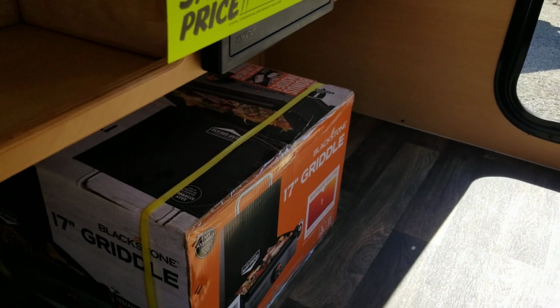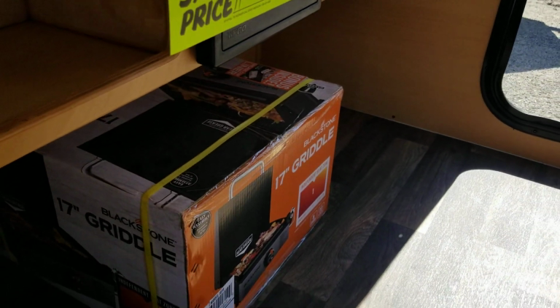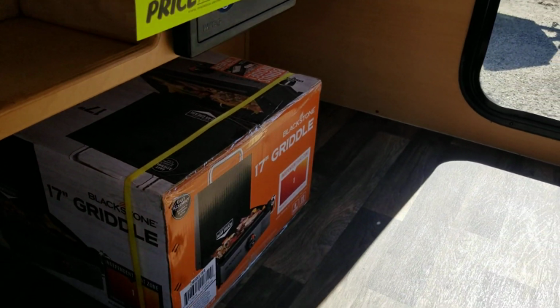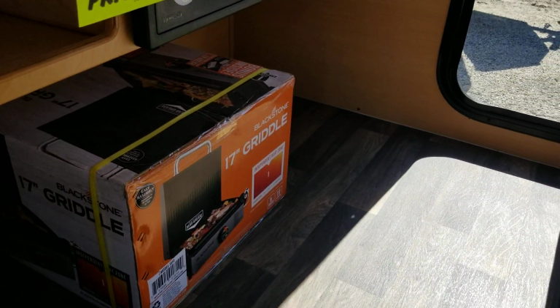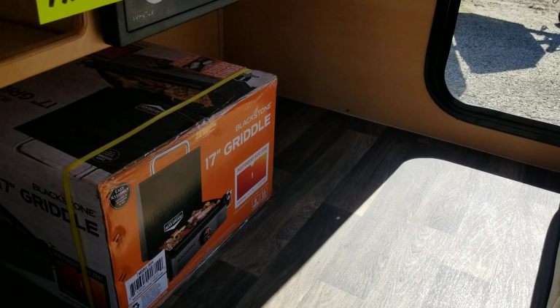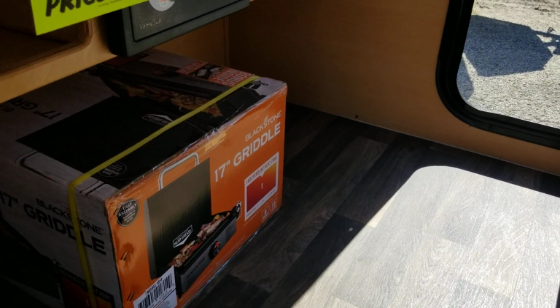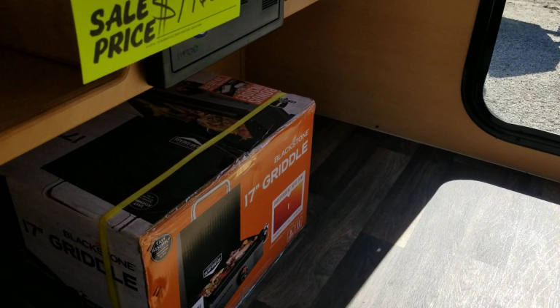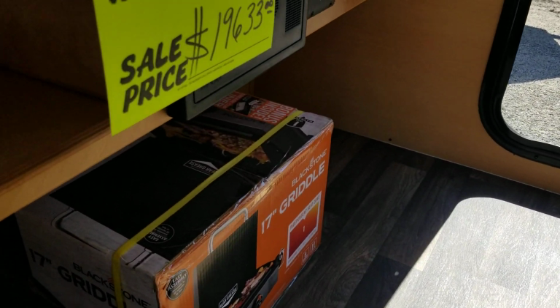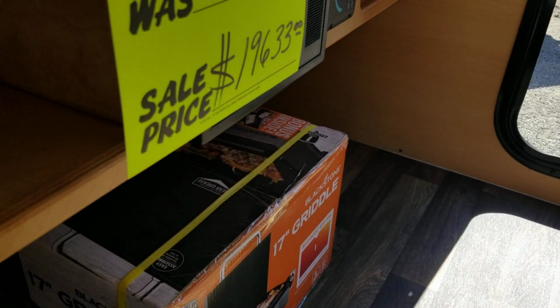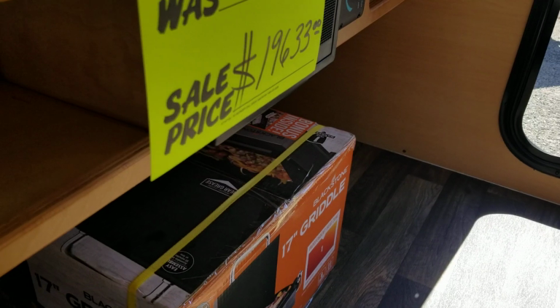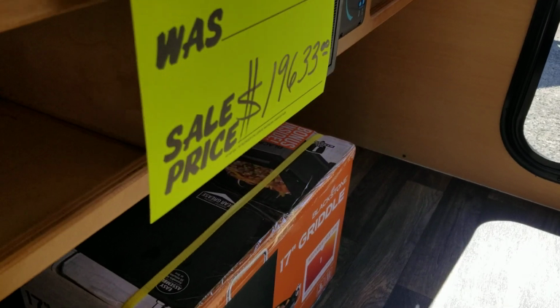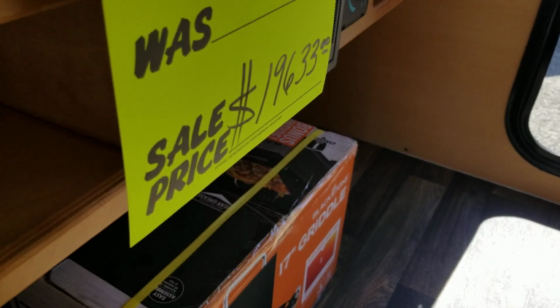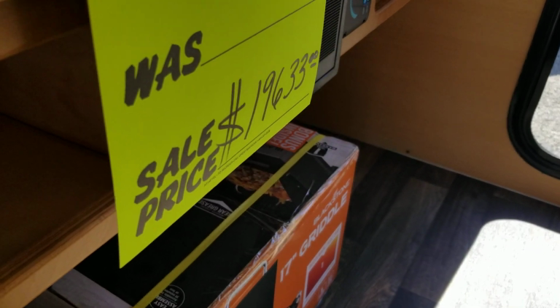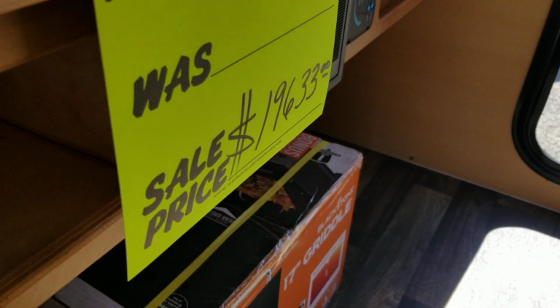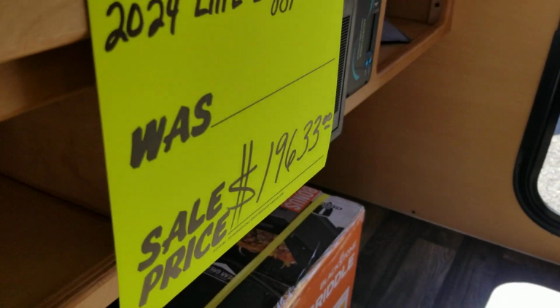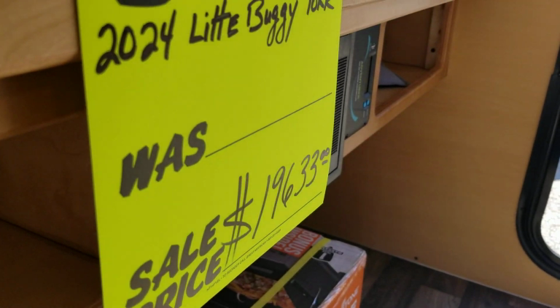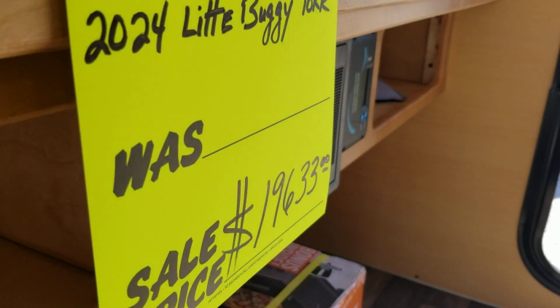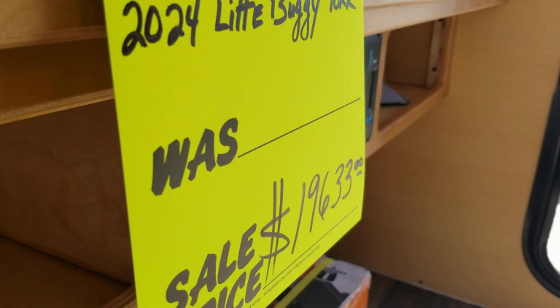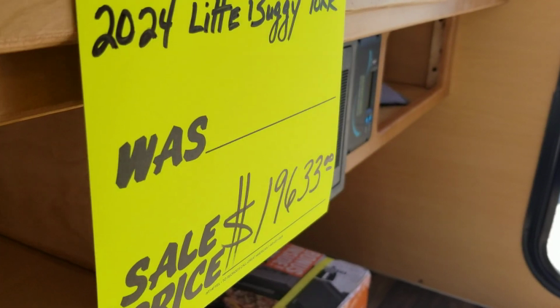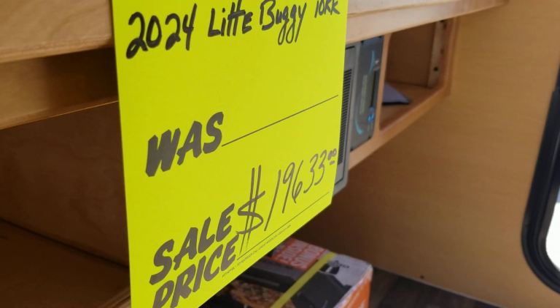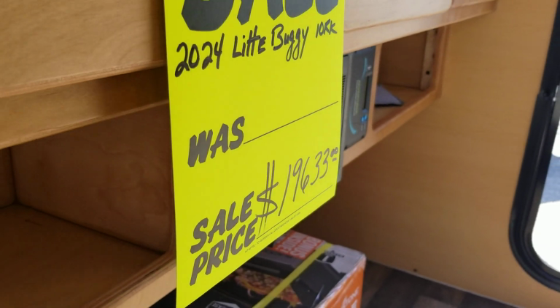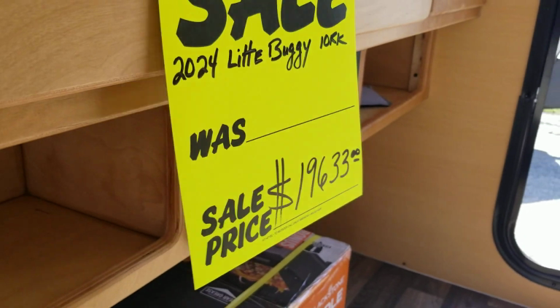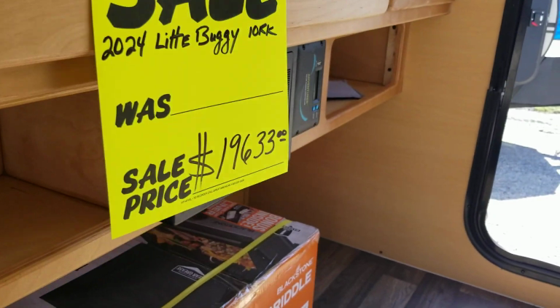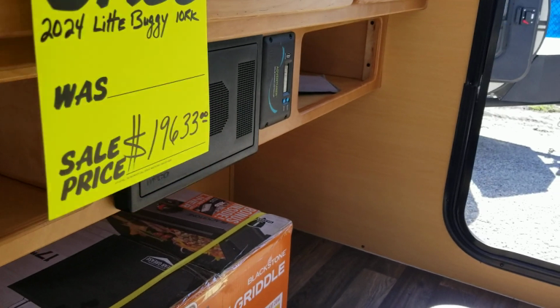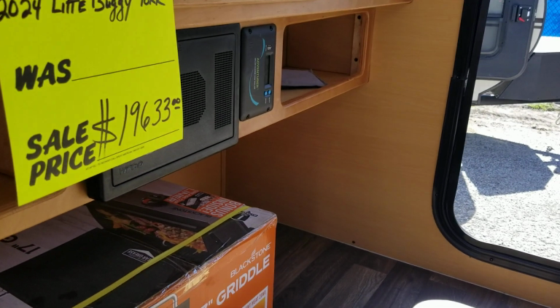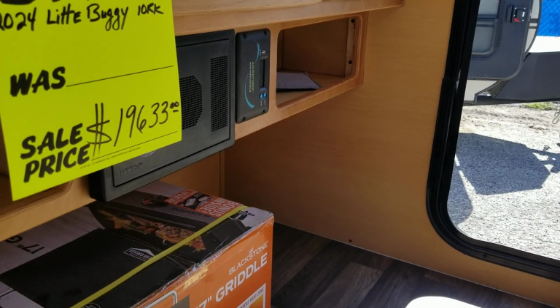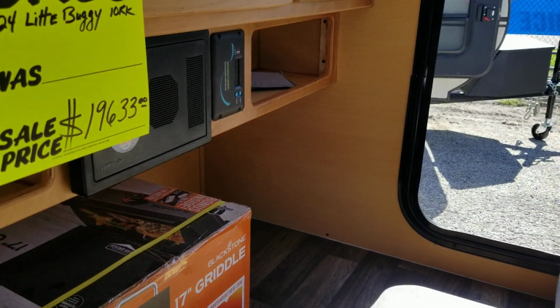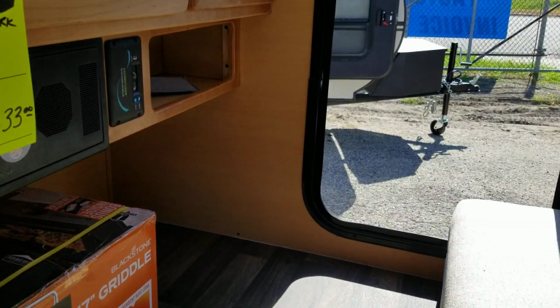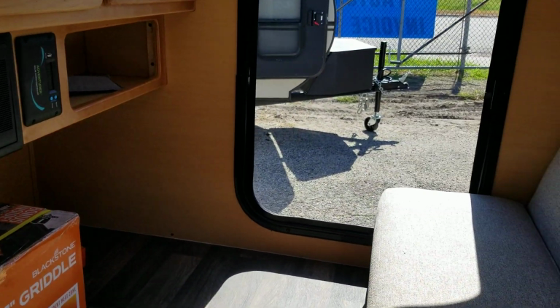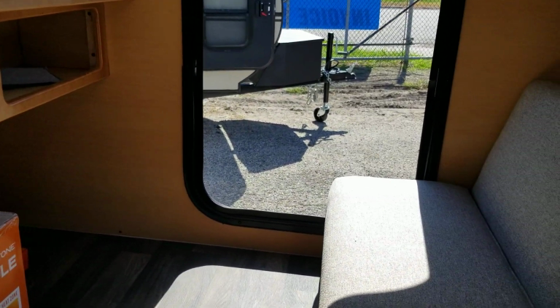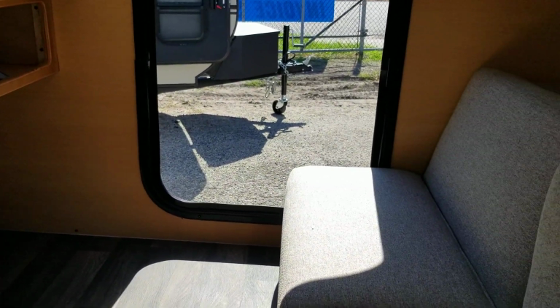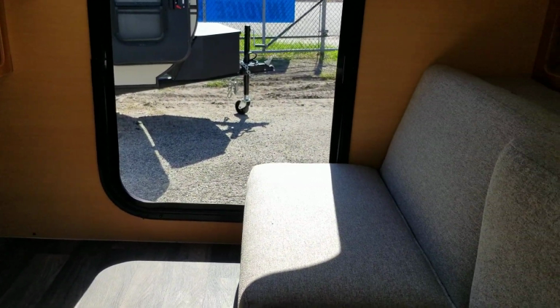So there you go, everything you need. As you can see, it is on sale — another nice RV from Colonia Del Rey RV.